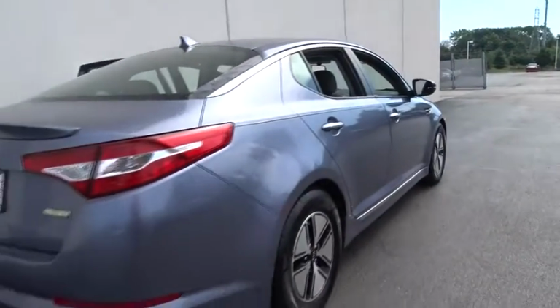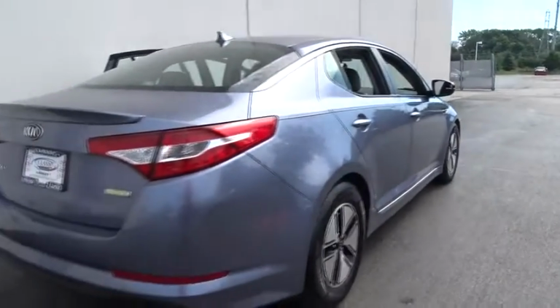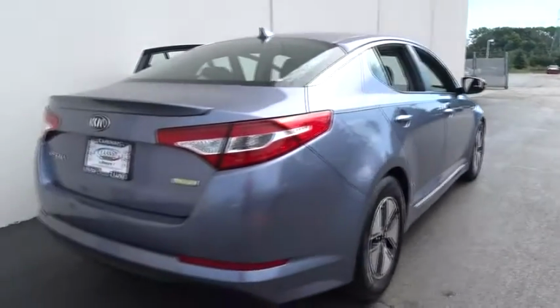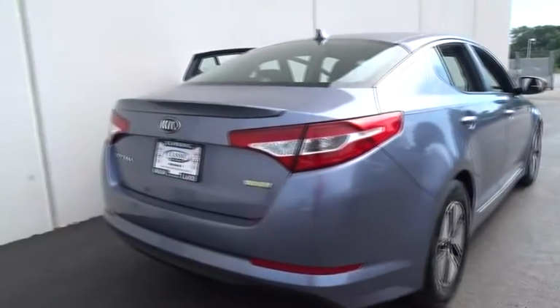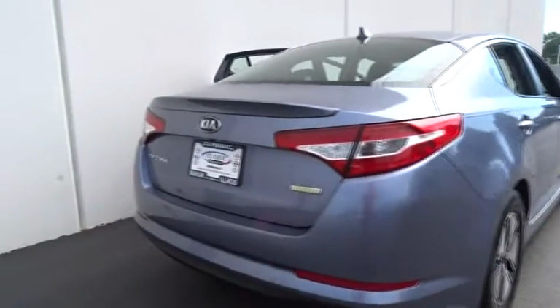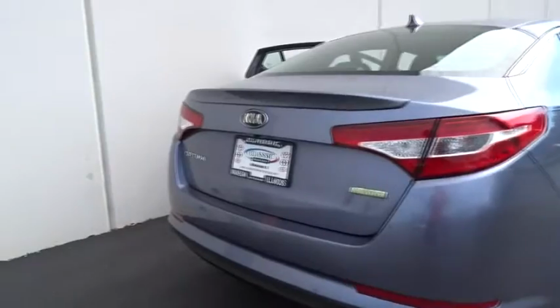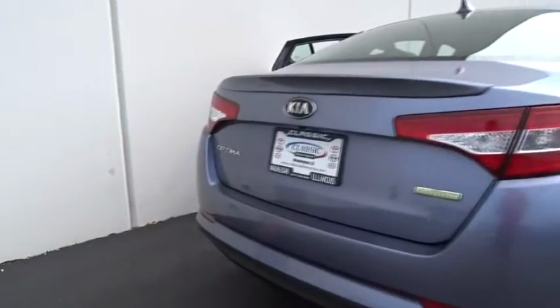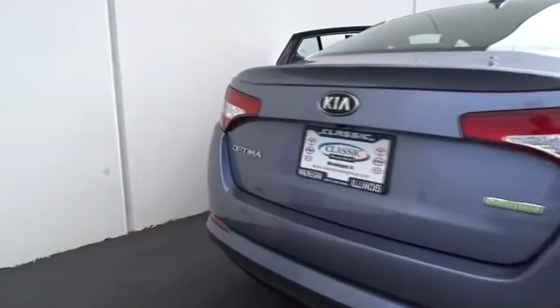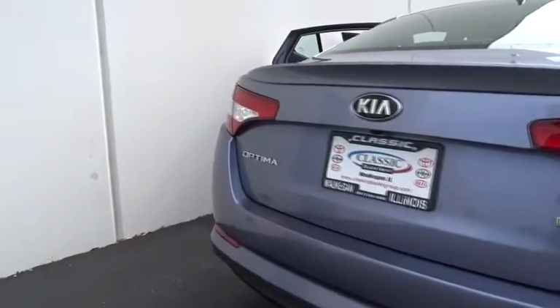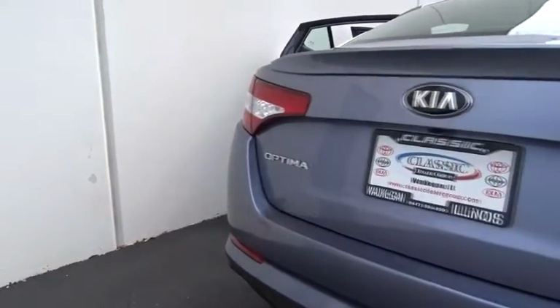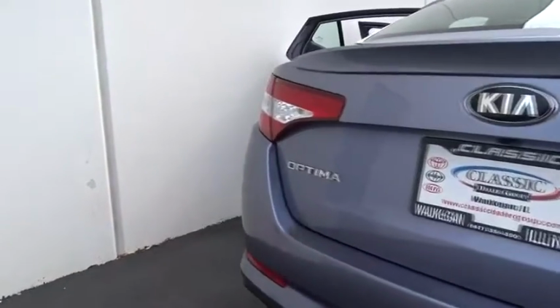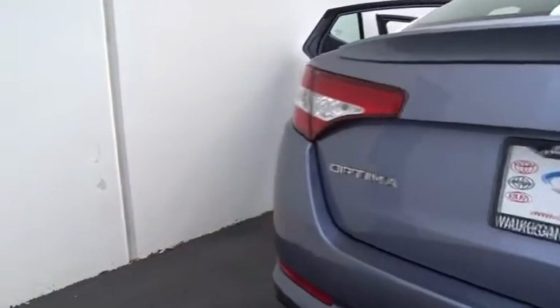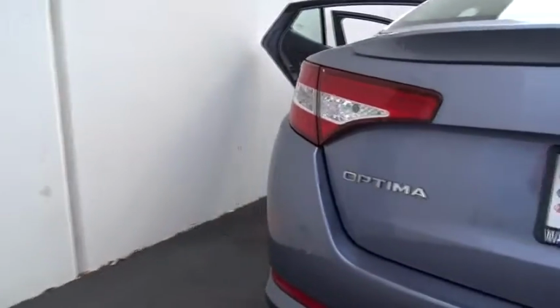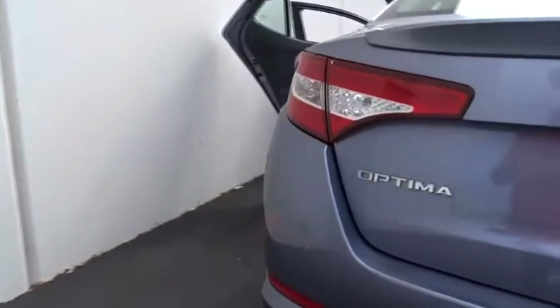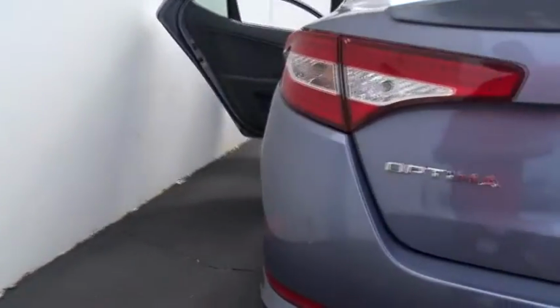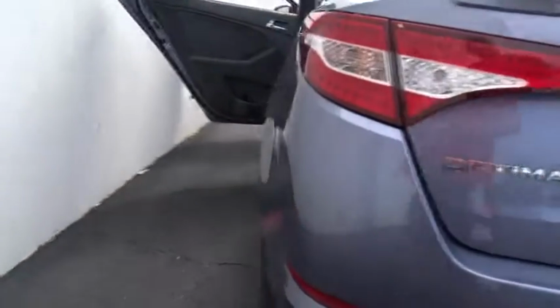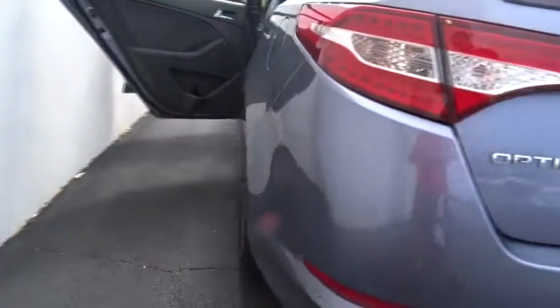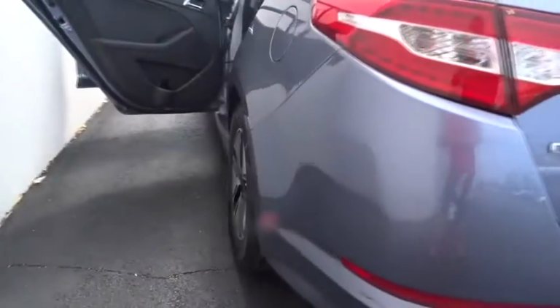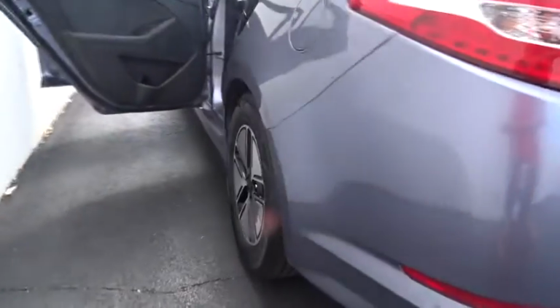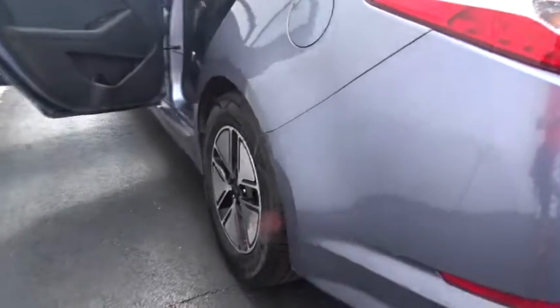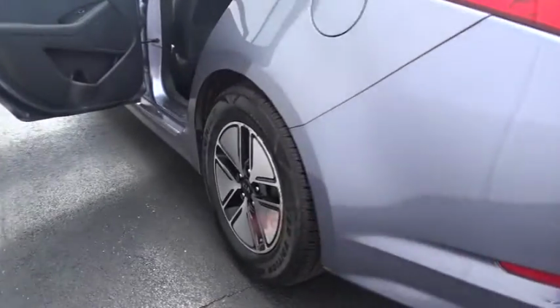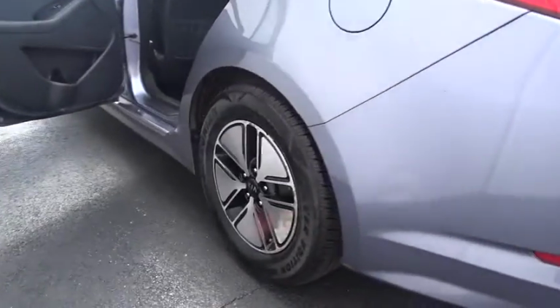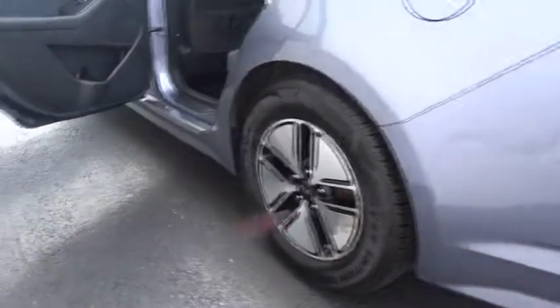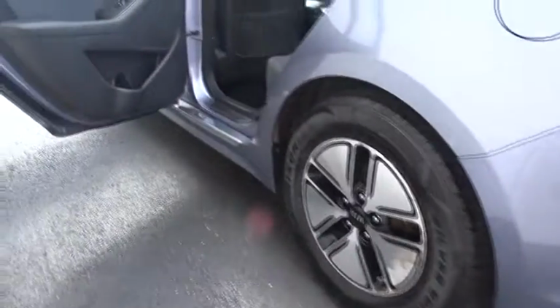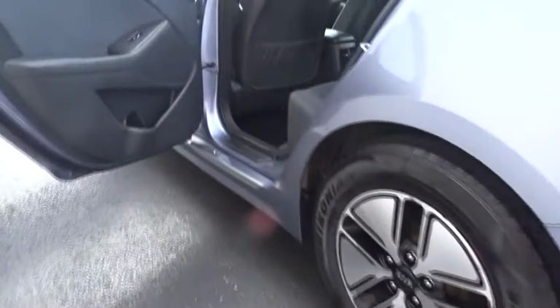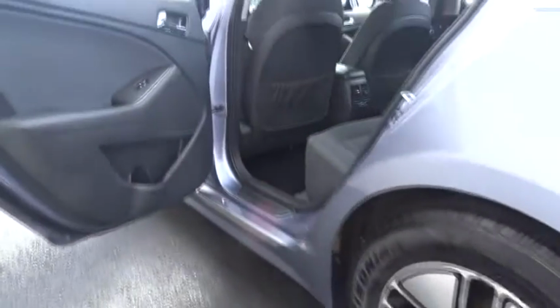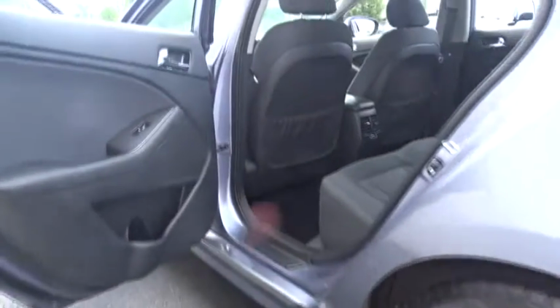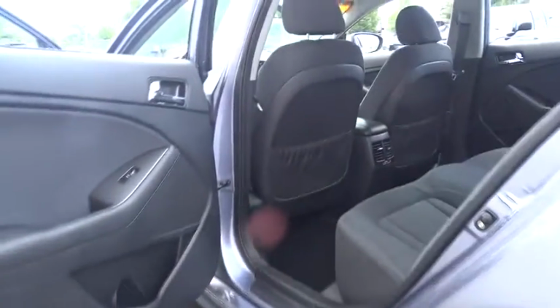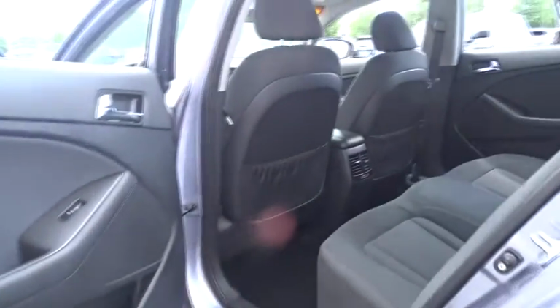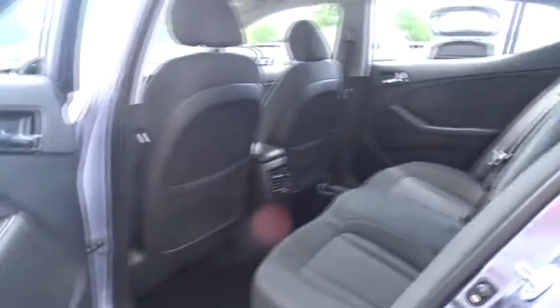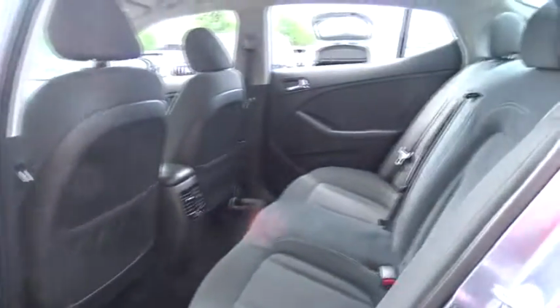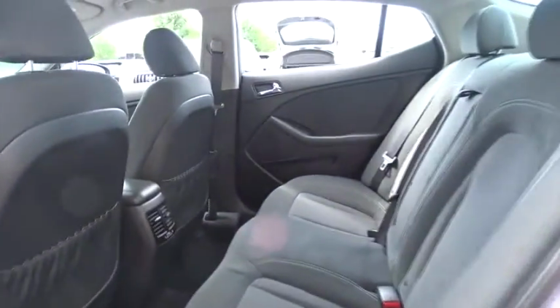Stability control, traction control, anti-lock braking system, keyless entry, steering wheel audio control, Bluetooth, leather-wrapped steering wheel, power steering, adjustable steering wheel, aluminum wheels.